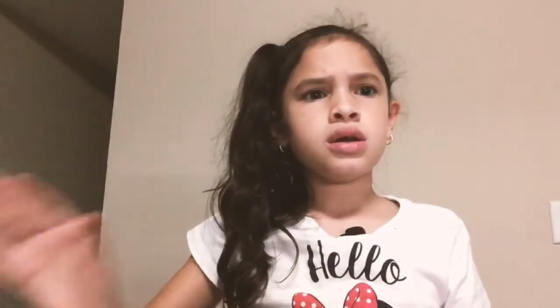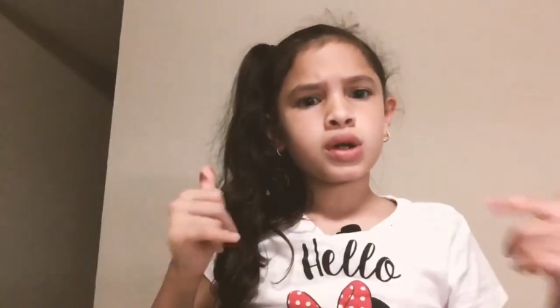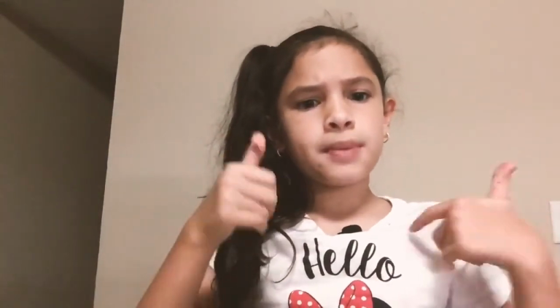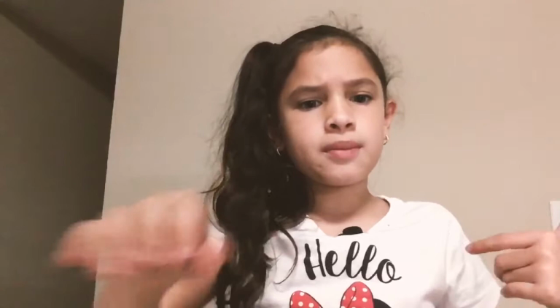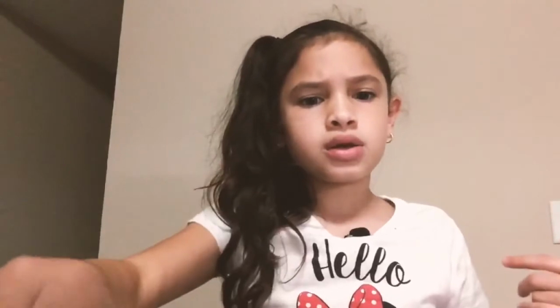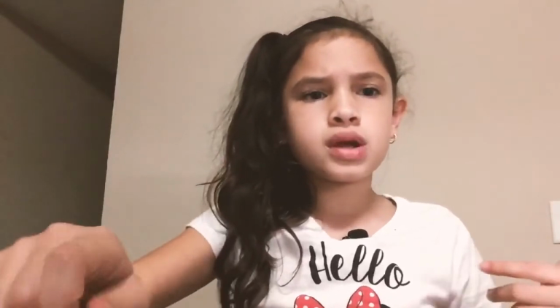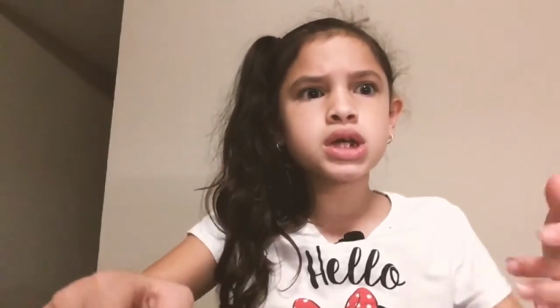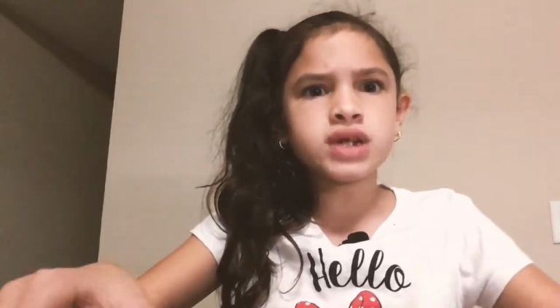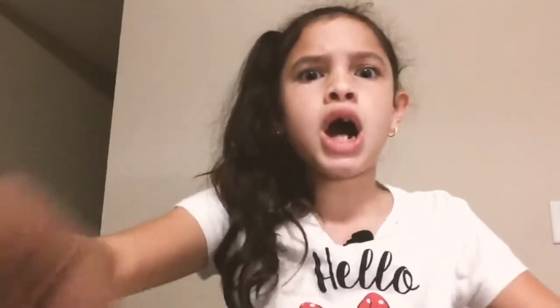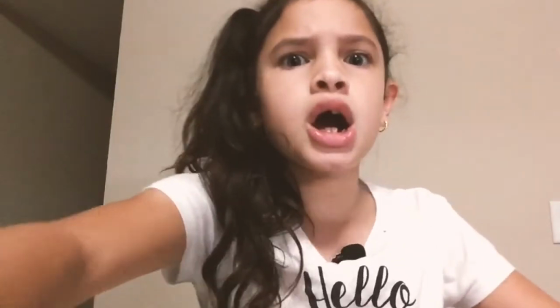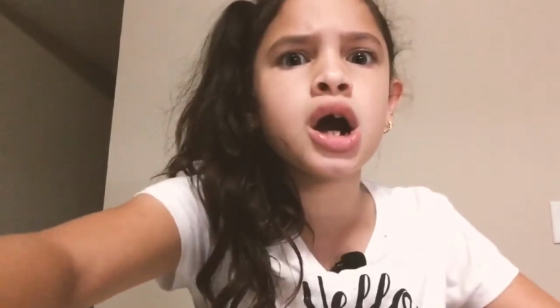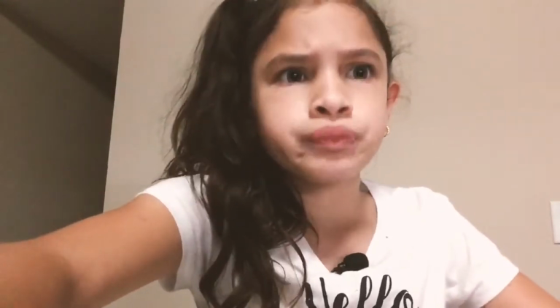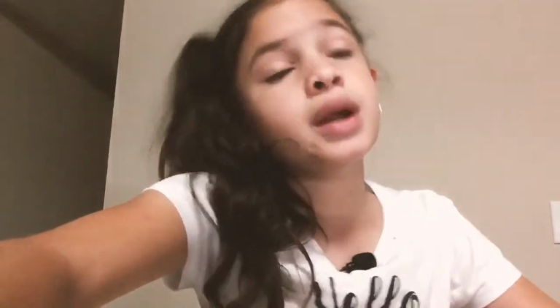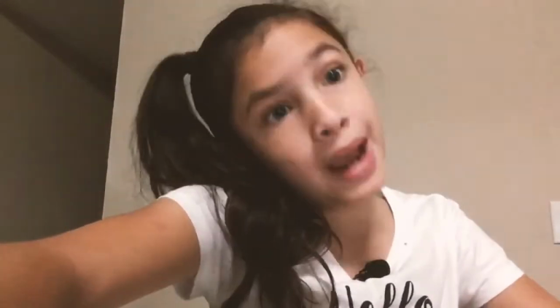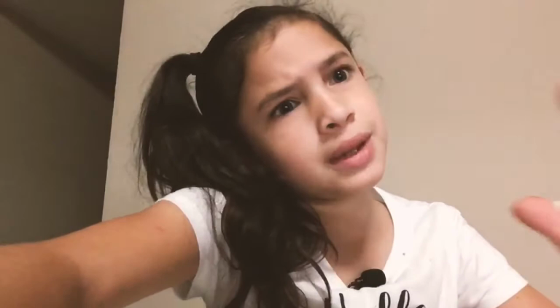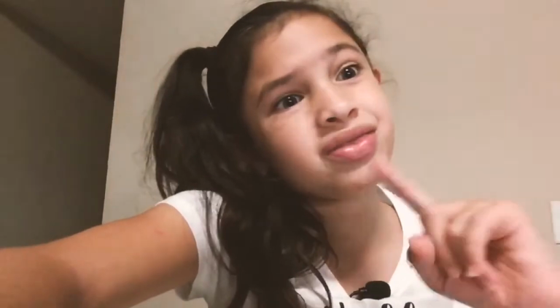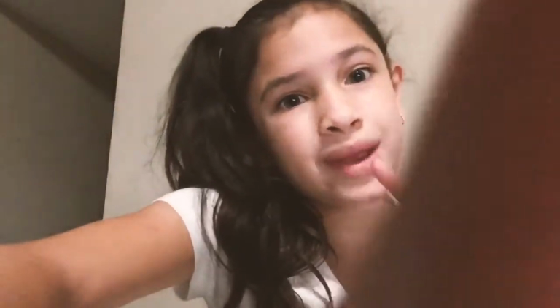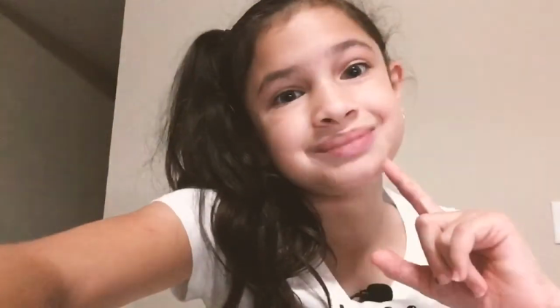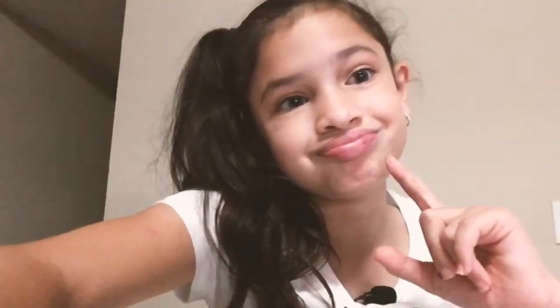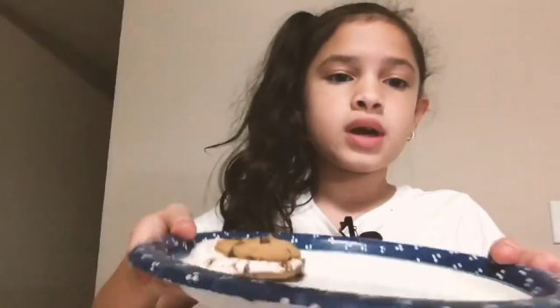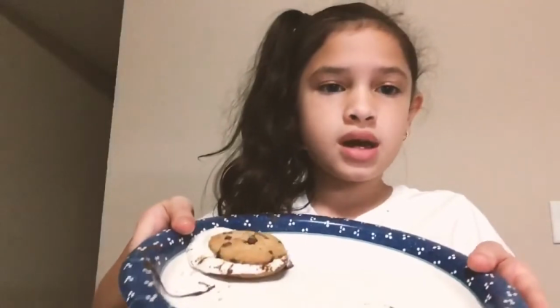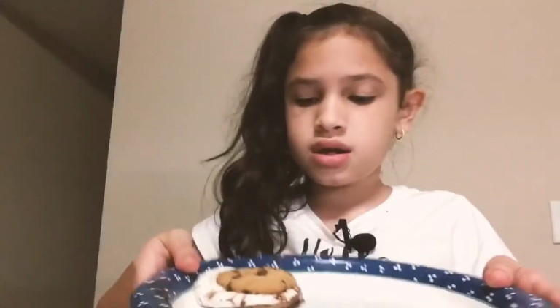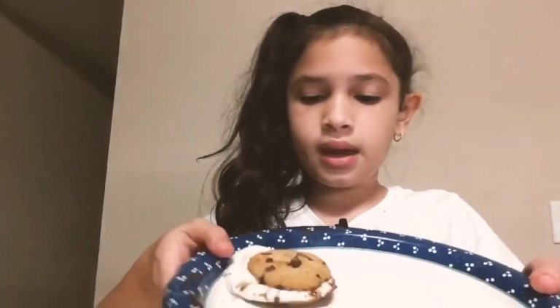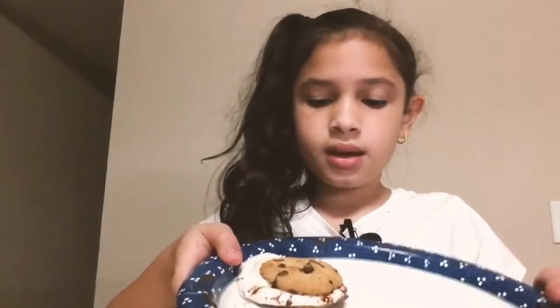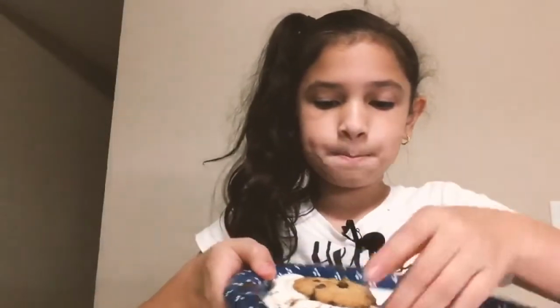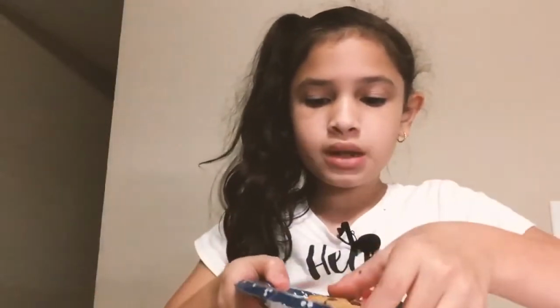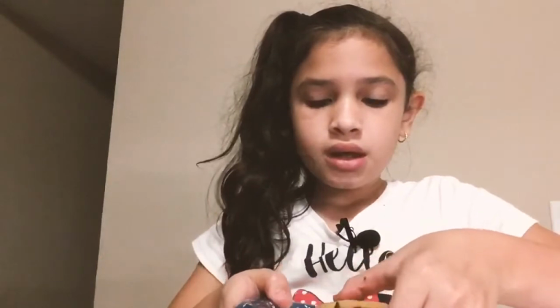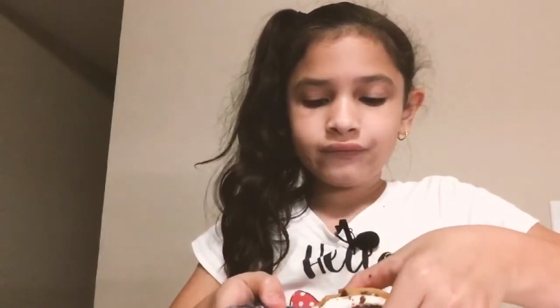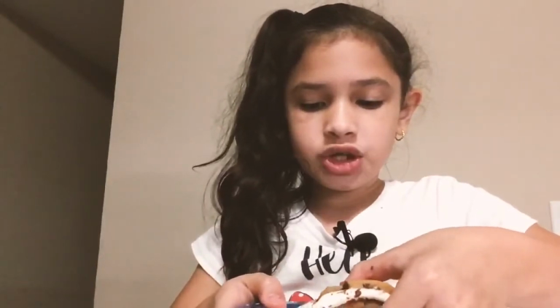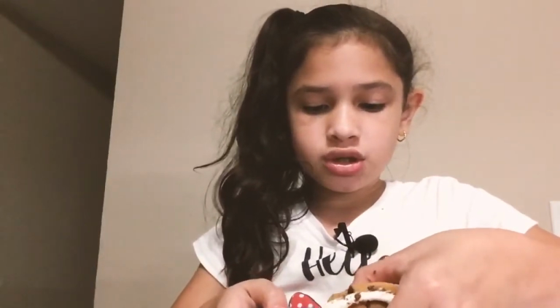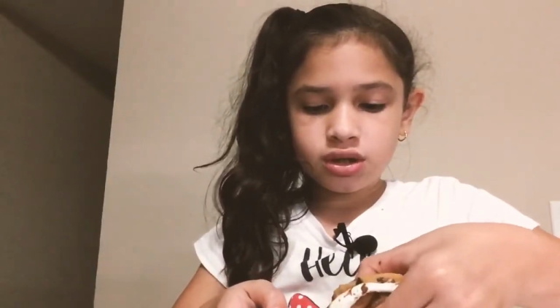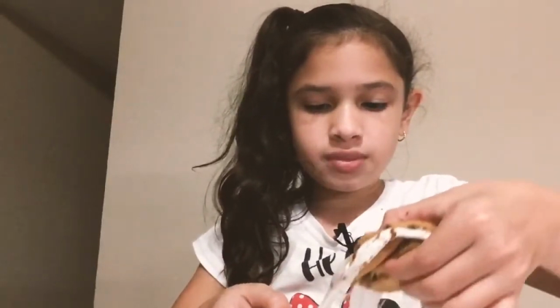And we're going to put it in the microwave. I'm going to be back once I put it in the microwave. I'm finished. I'm finished.